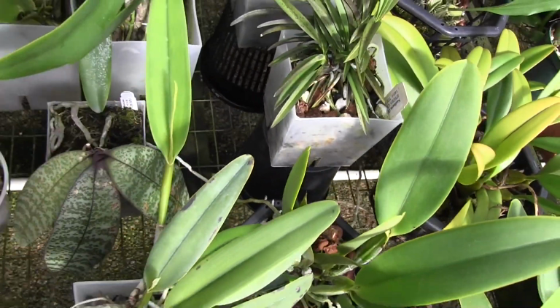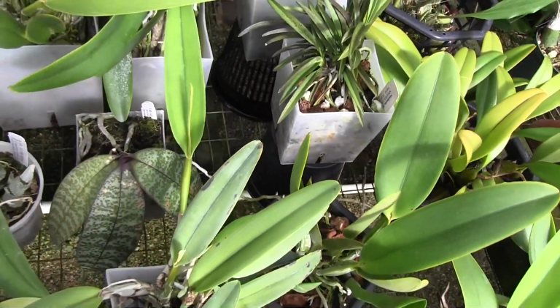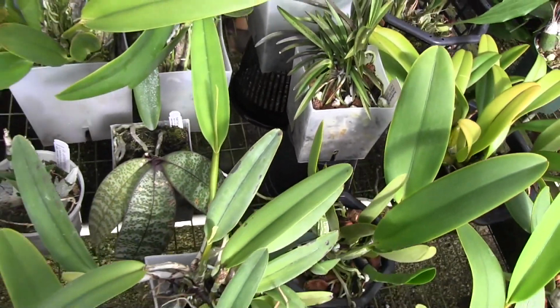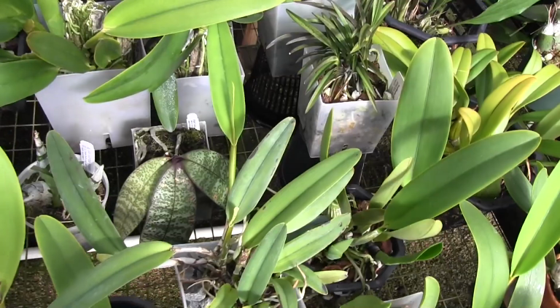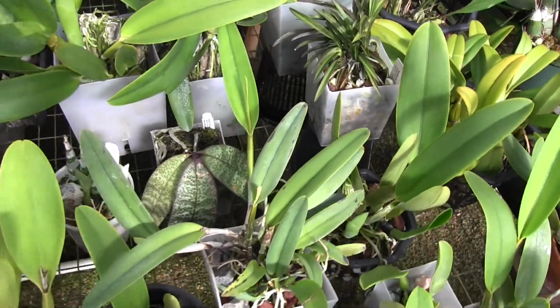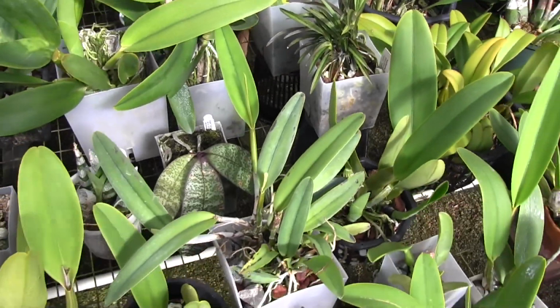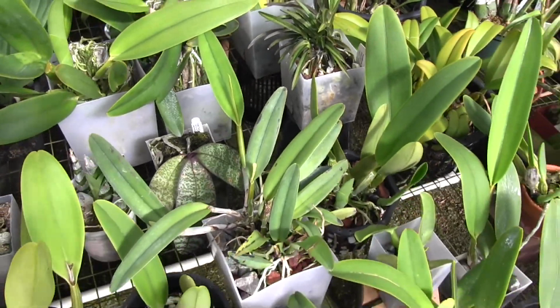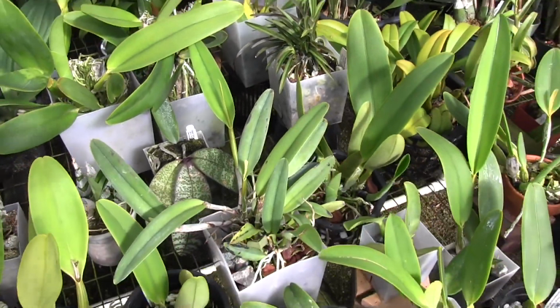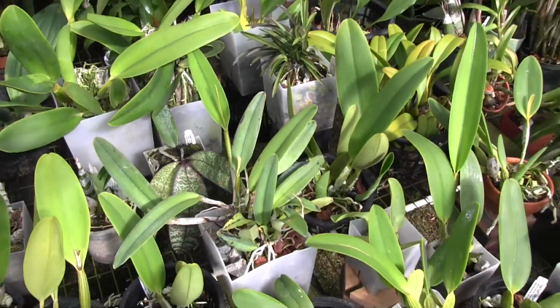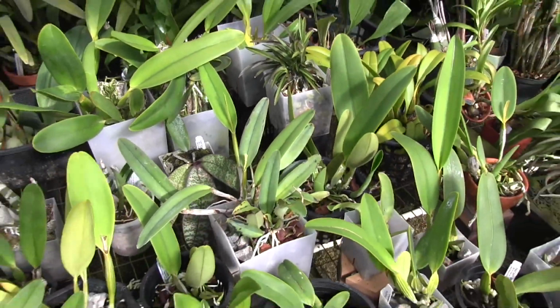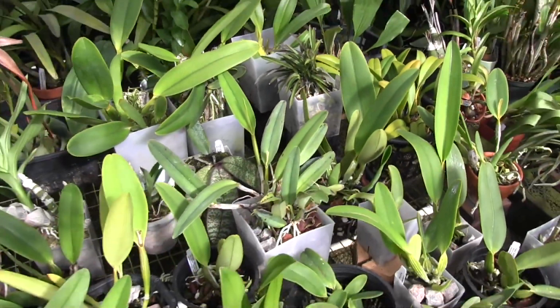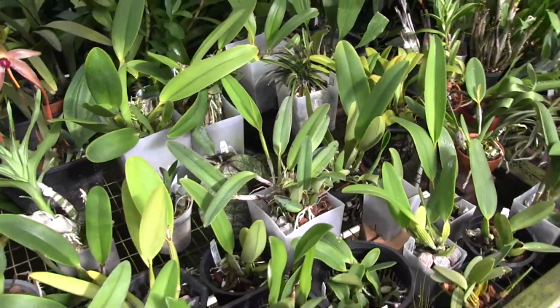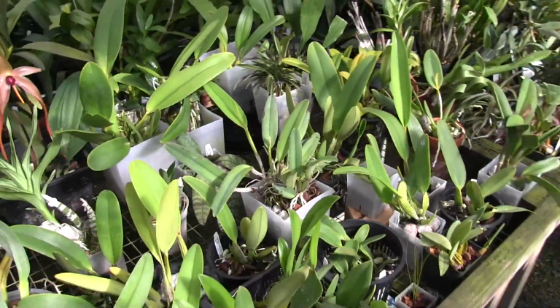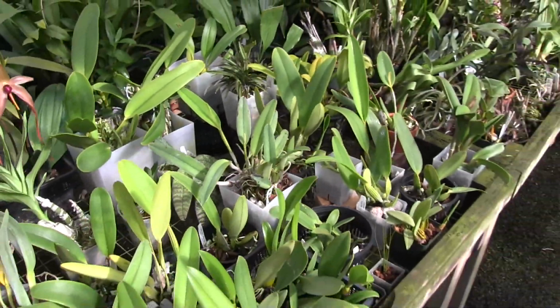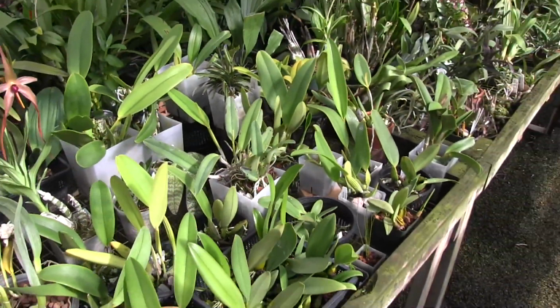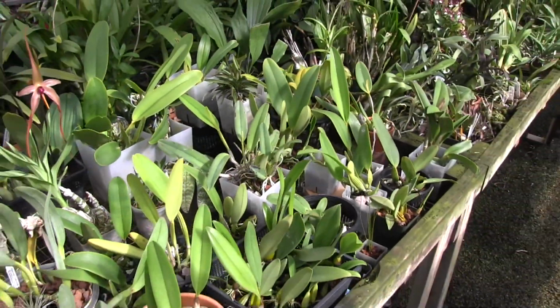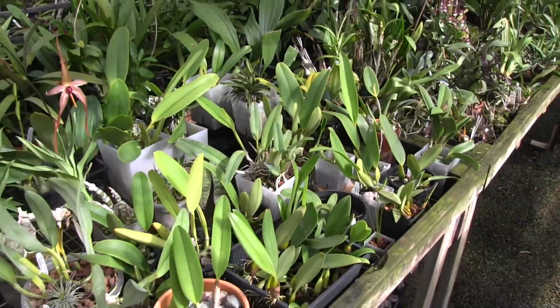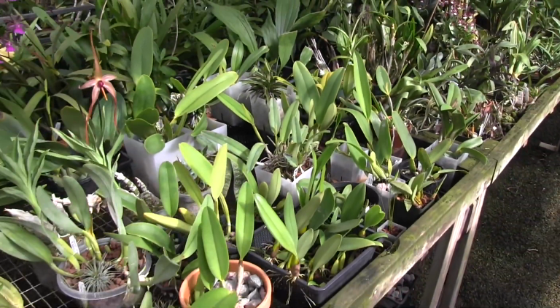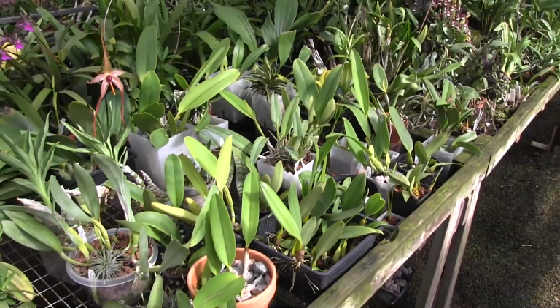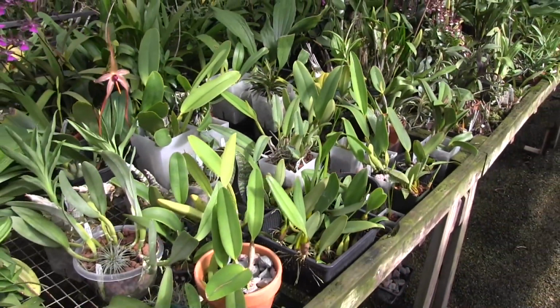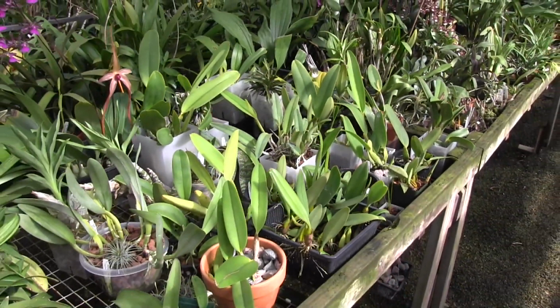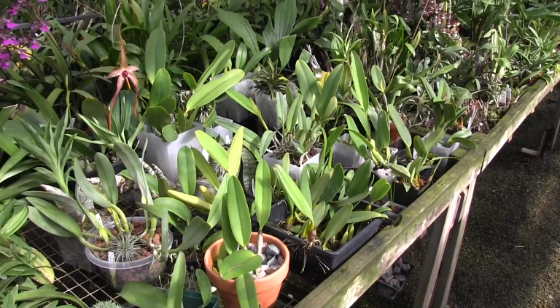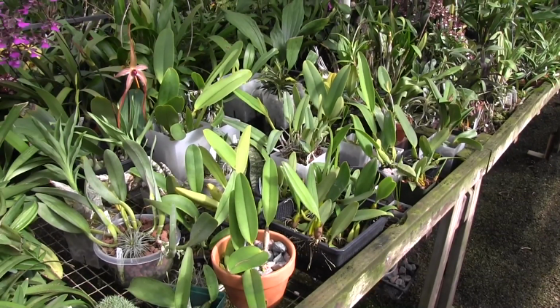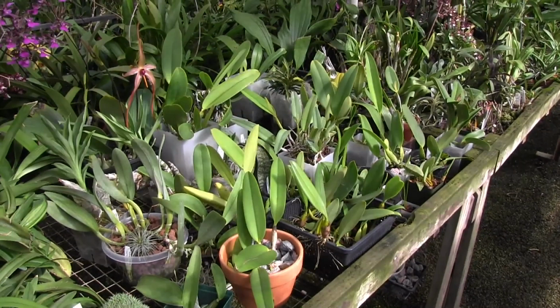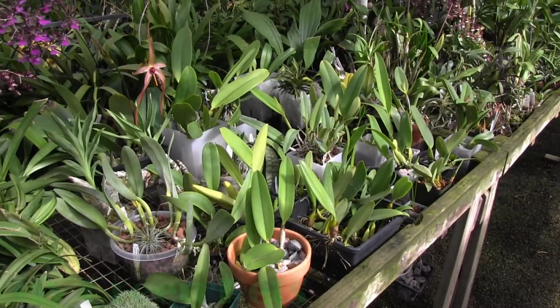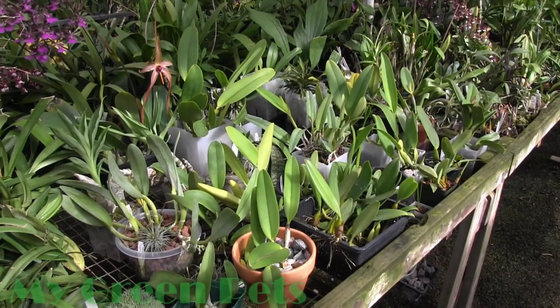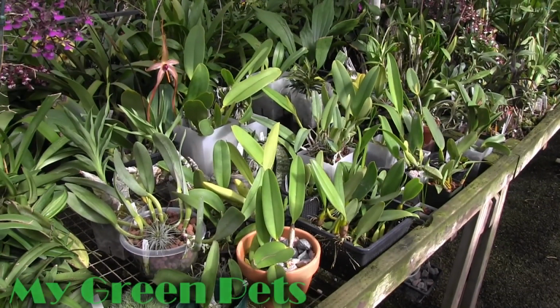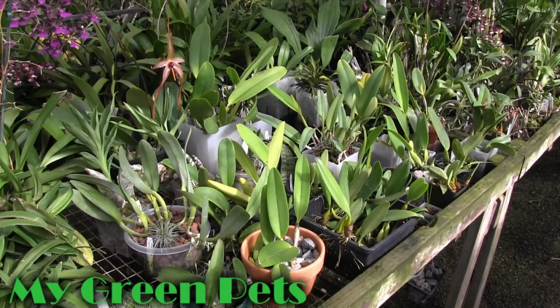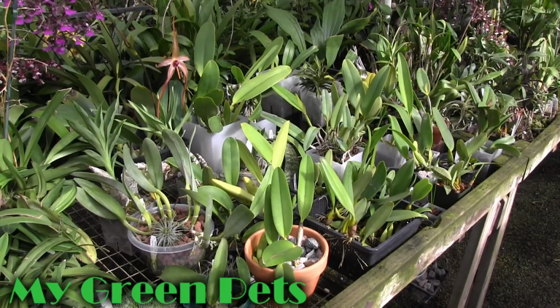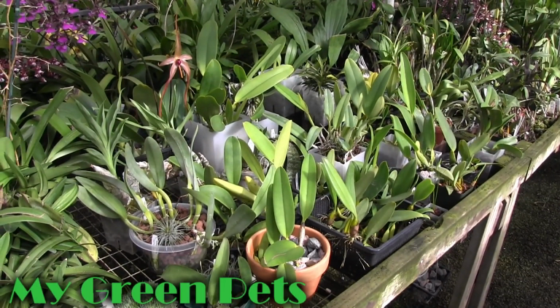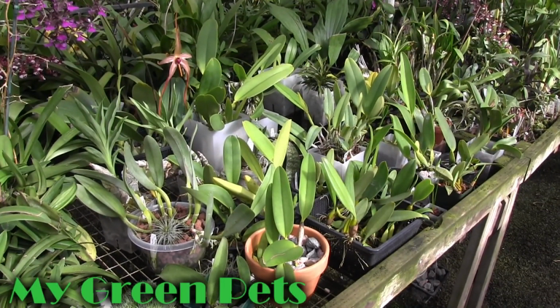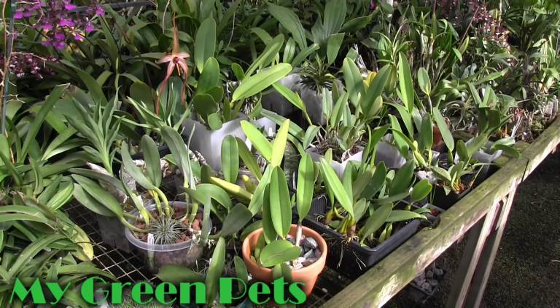Well guys, that's just about it for this week. I really appreciate you stopping by and having a look at My Green Pets. Happy growing to you, and I will see you next time.